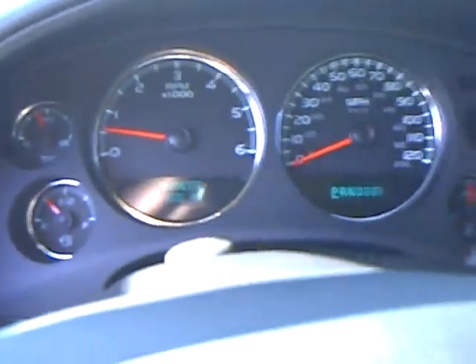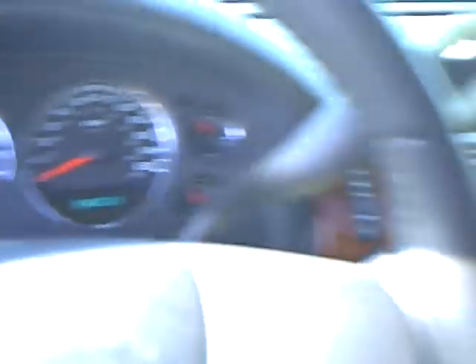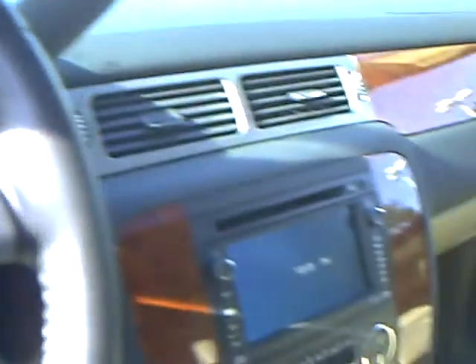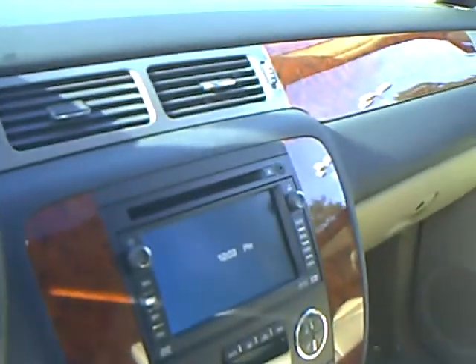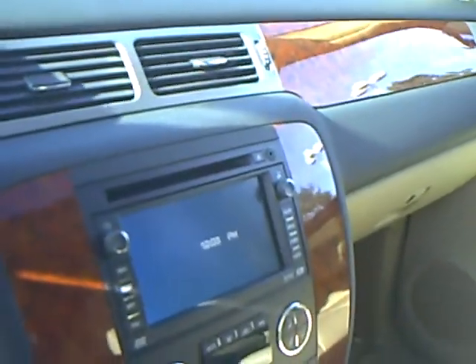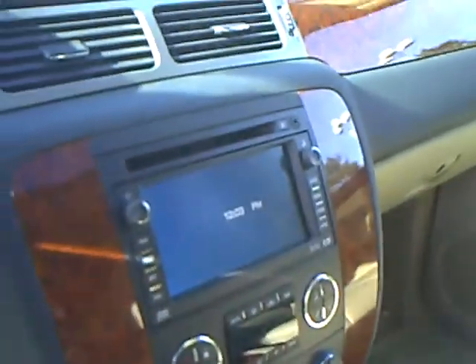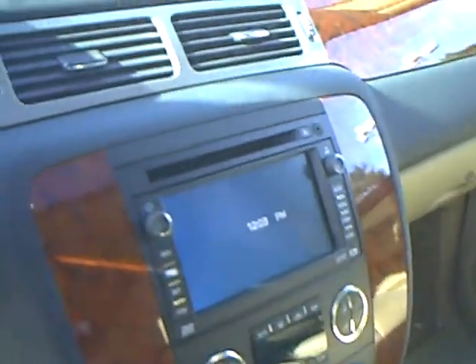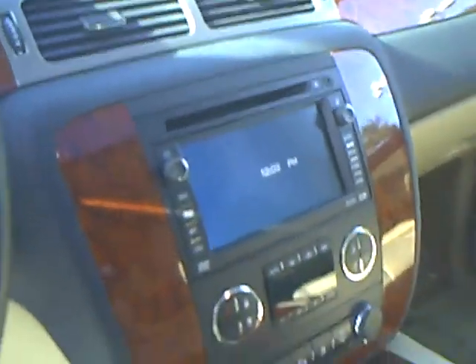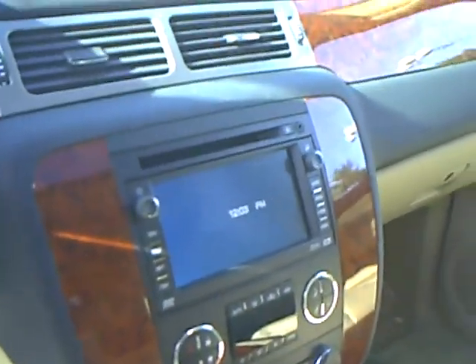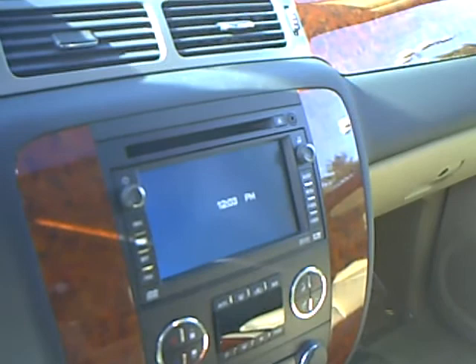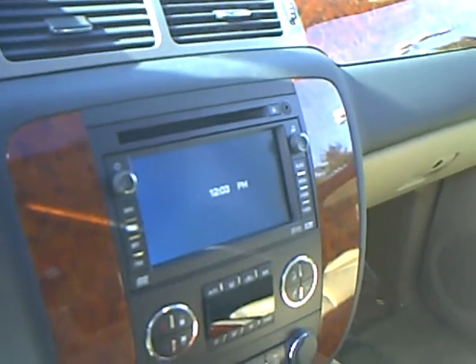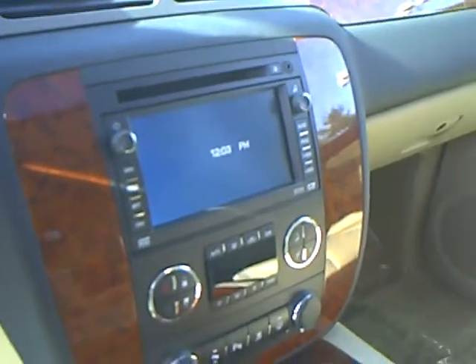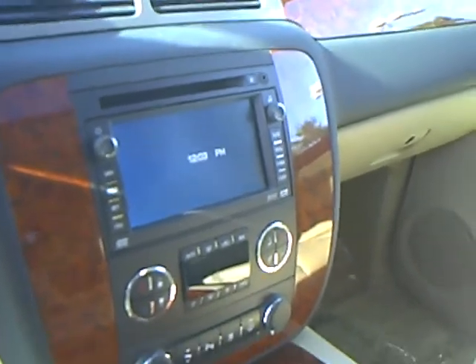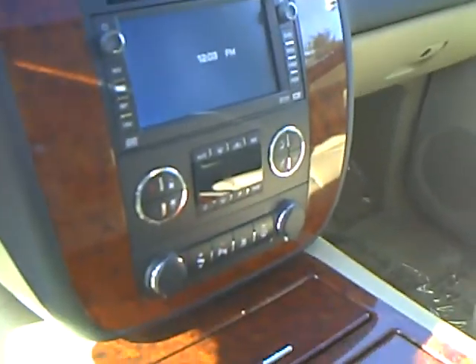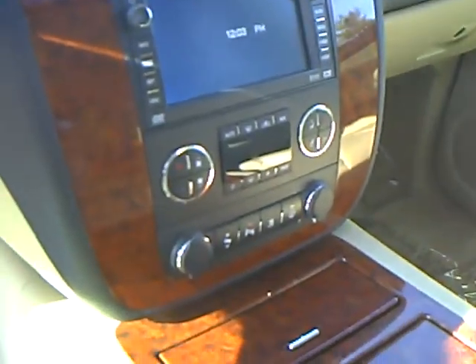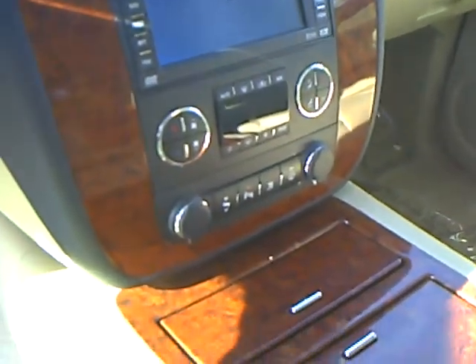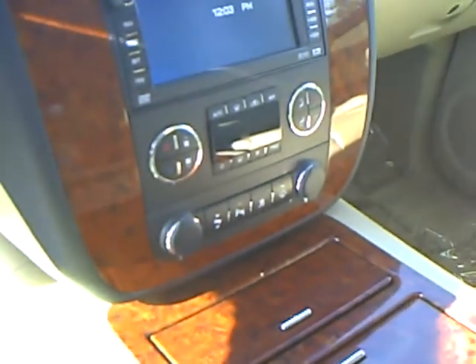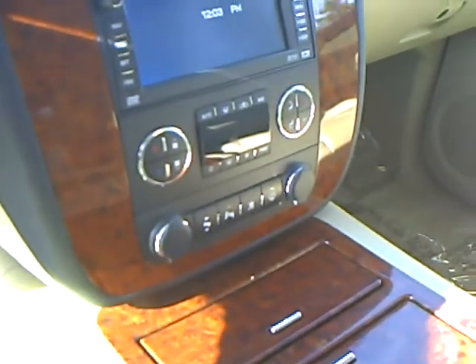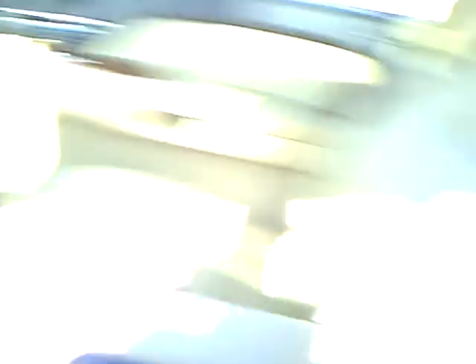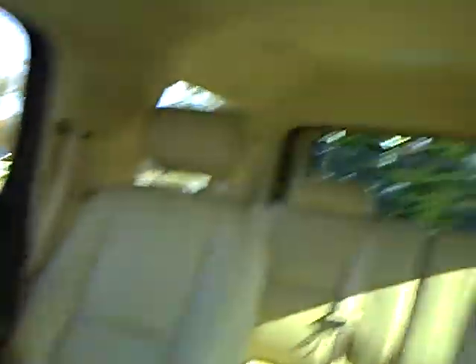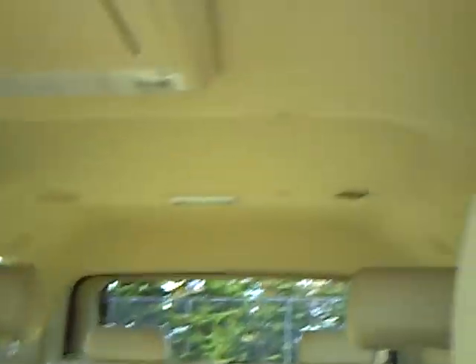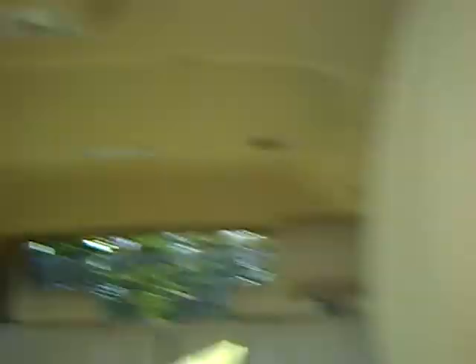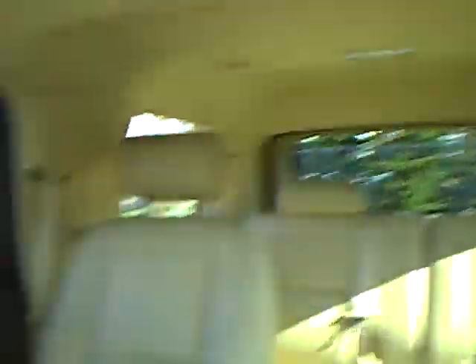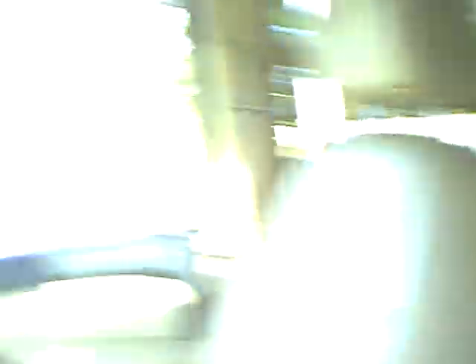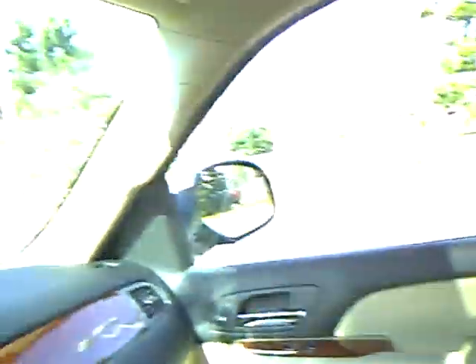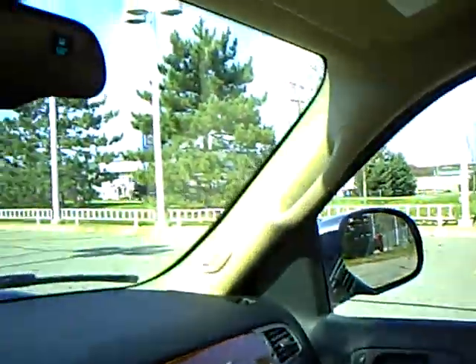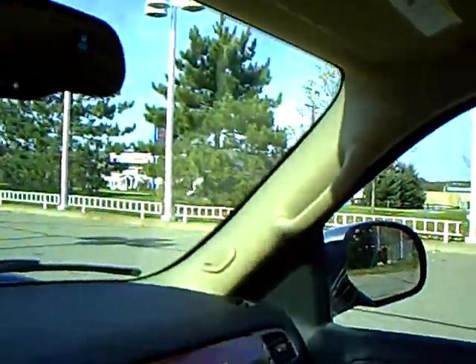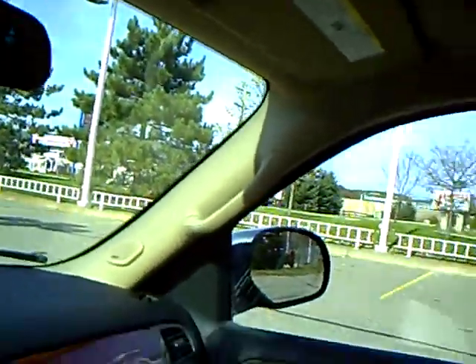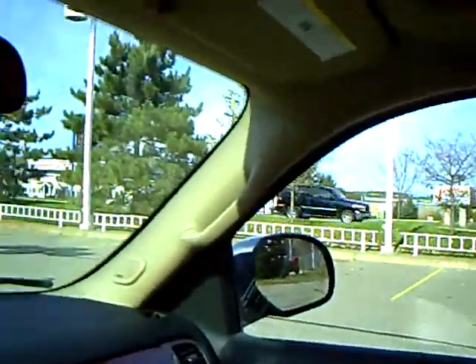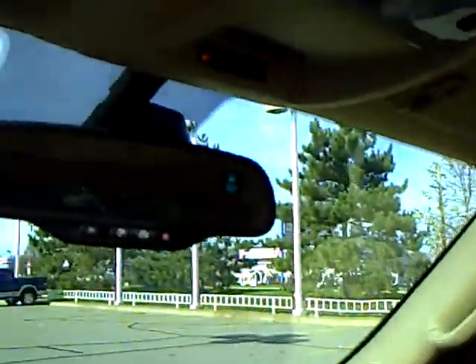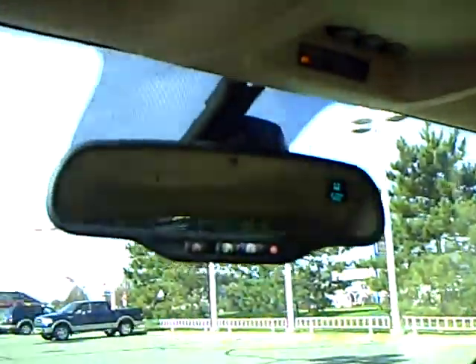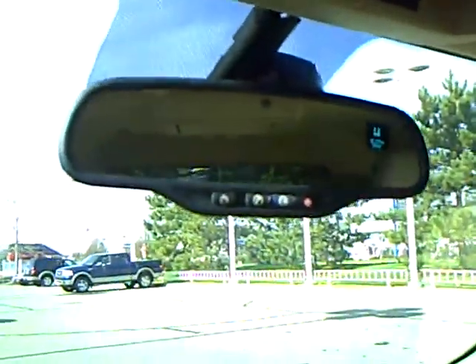It has 19,331 miles, navigation, lots of nice features. It does have XM radio, dual zone temperature control — actually tri-zone, because the back of the vehicle has rear air and heat.